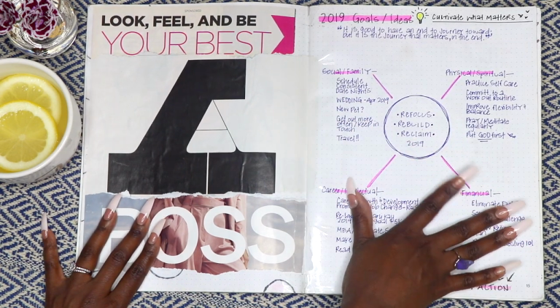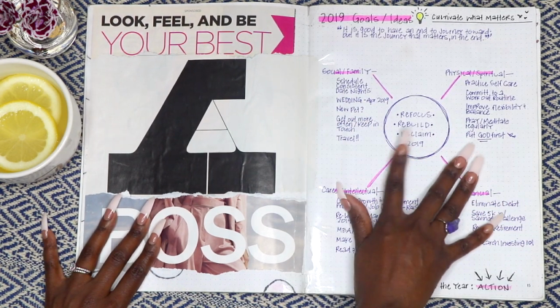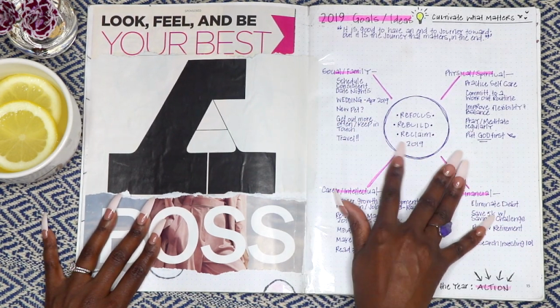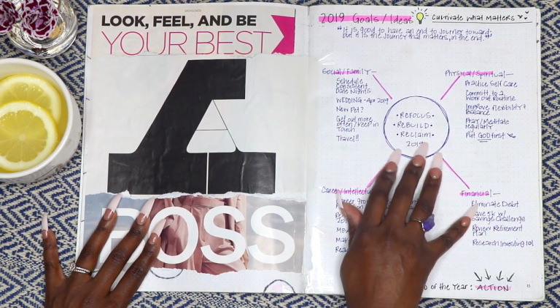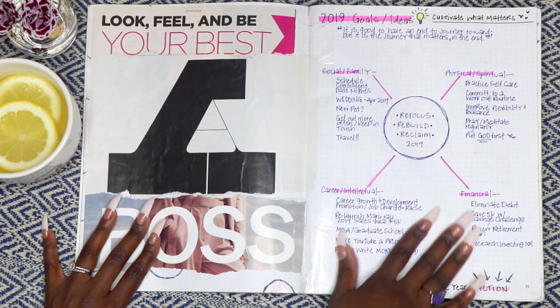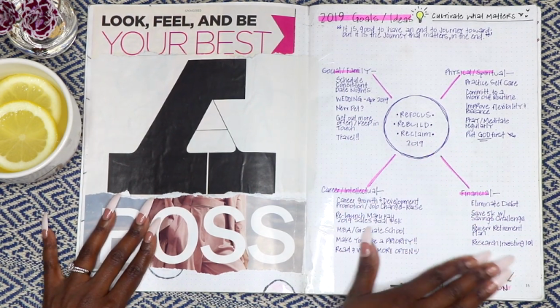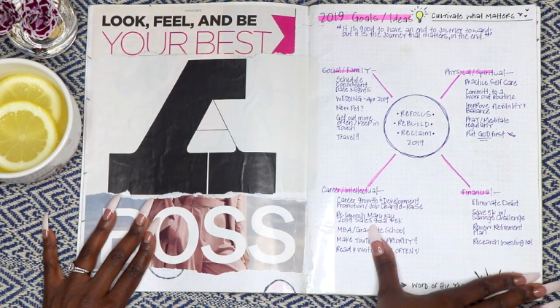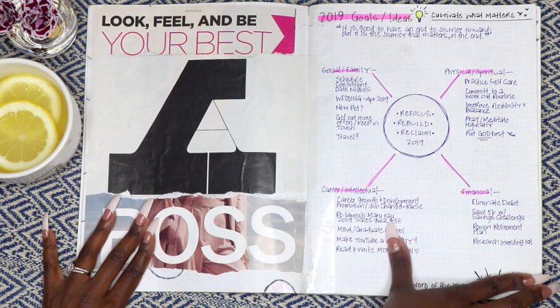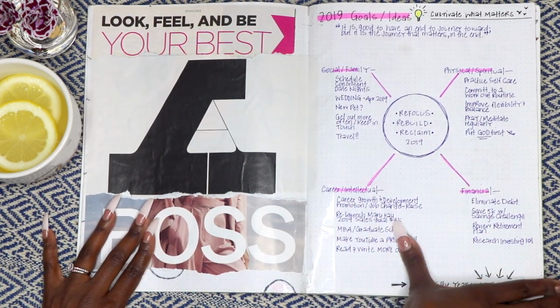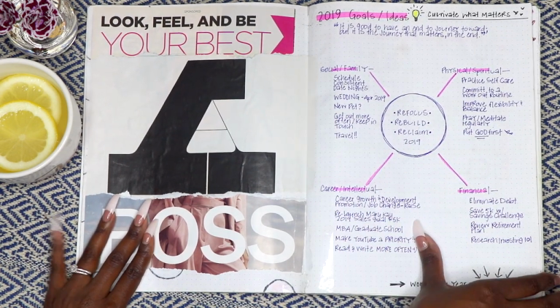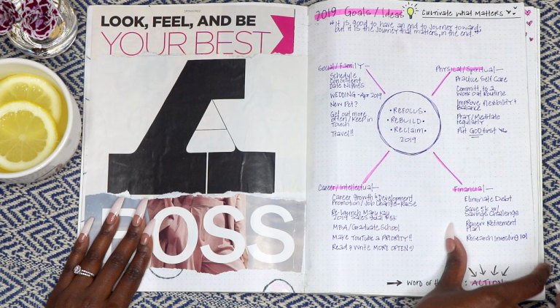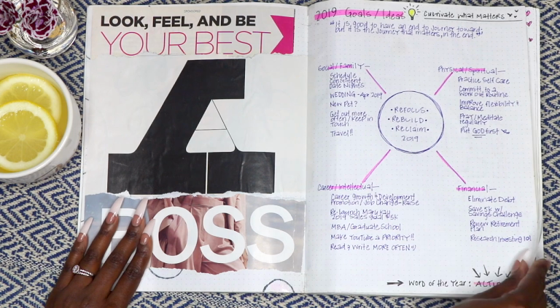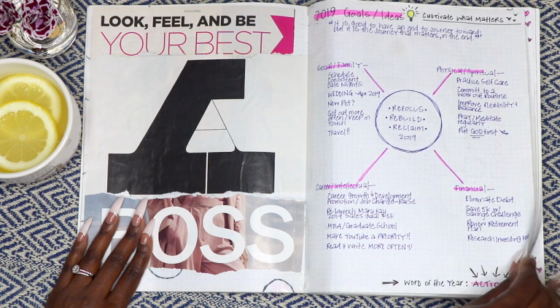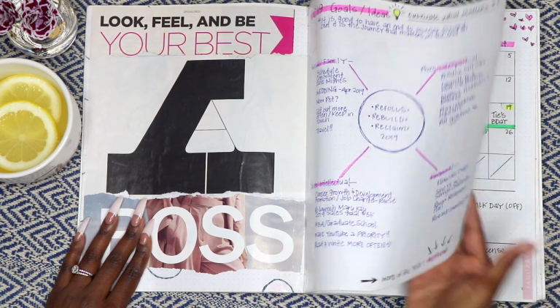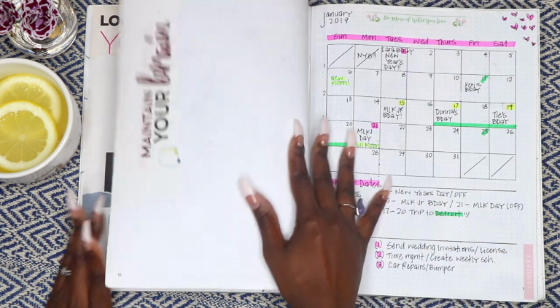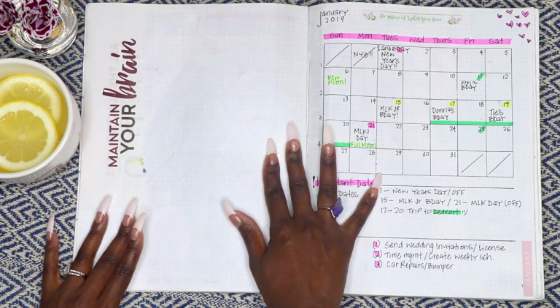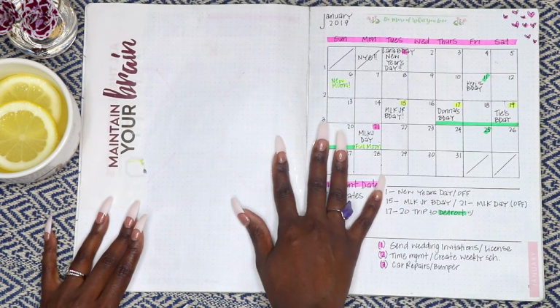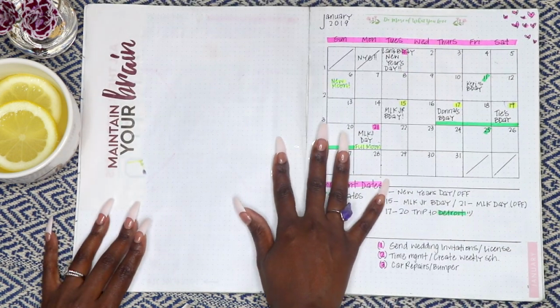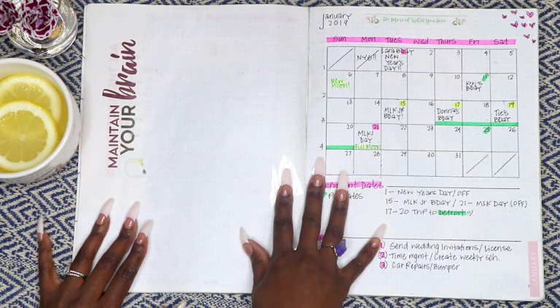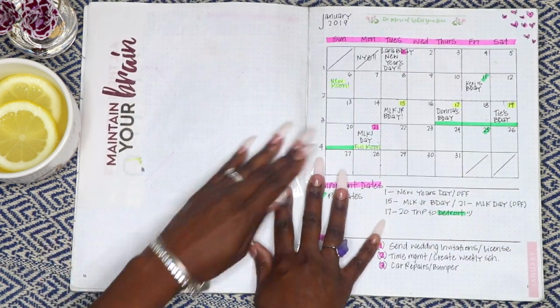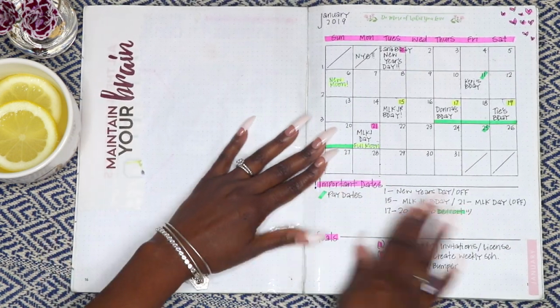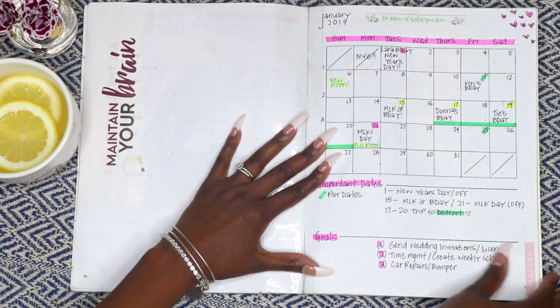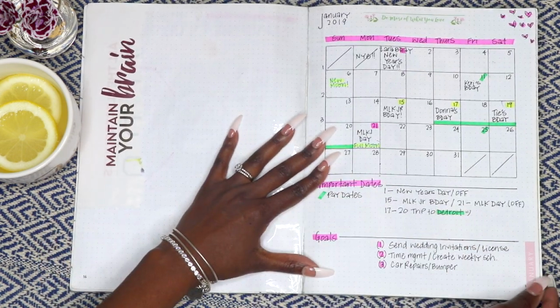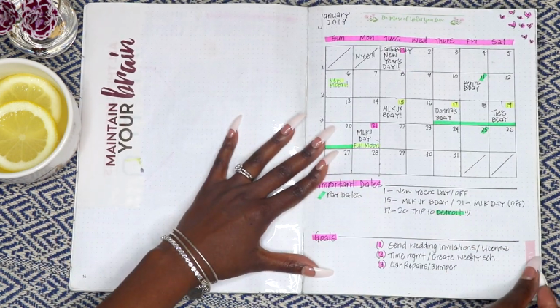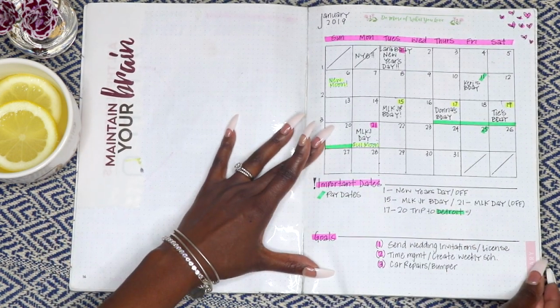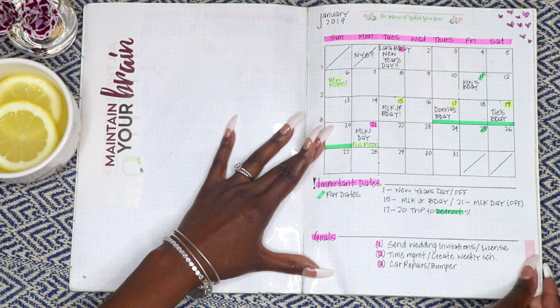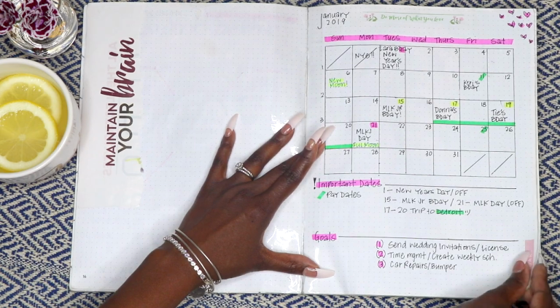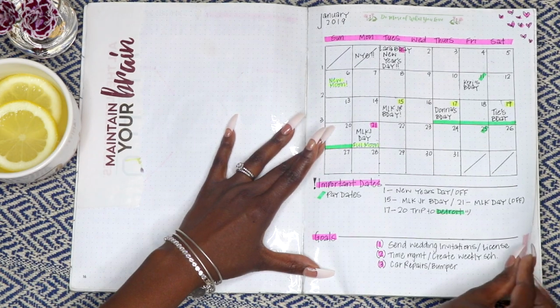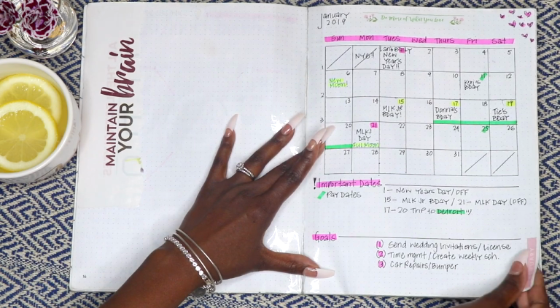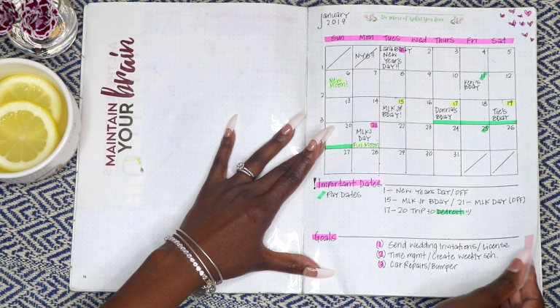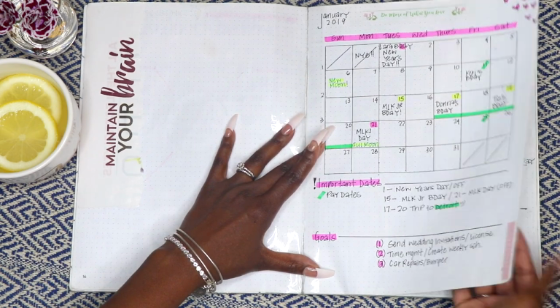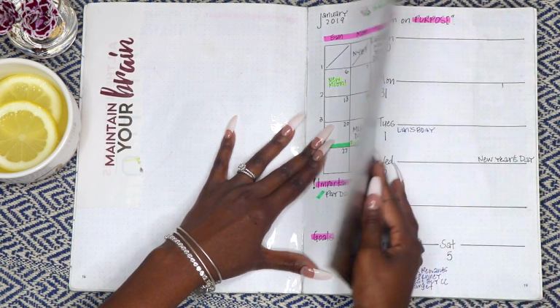This is what the layout for my monthly logs looks like — a calendar of the full month and then a section for goals and important dates.